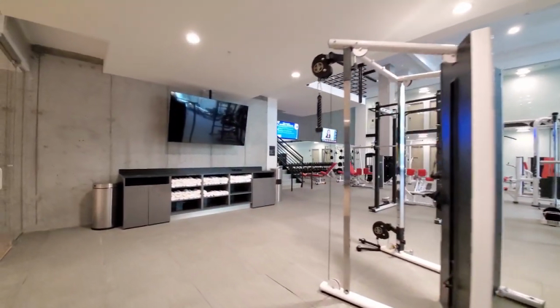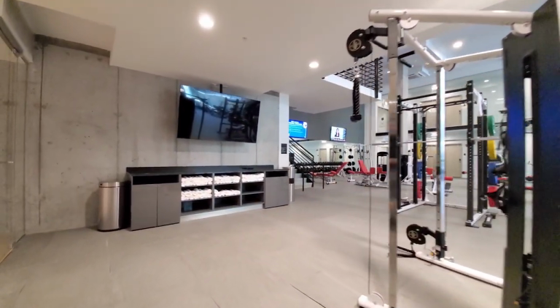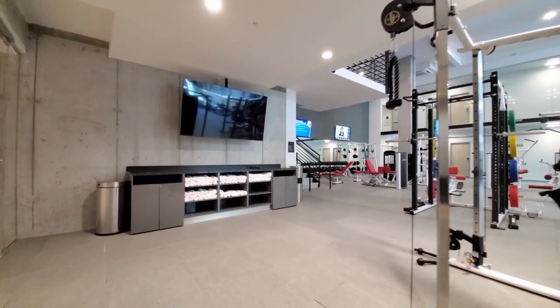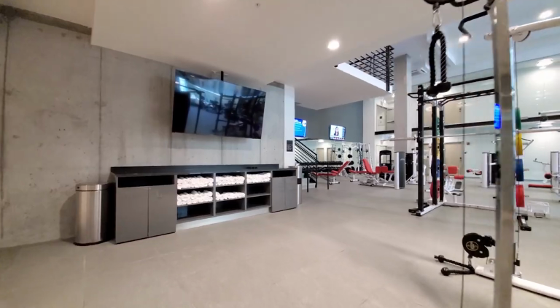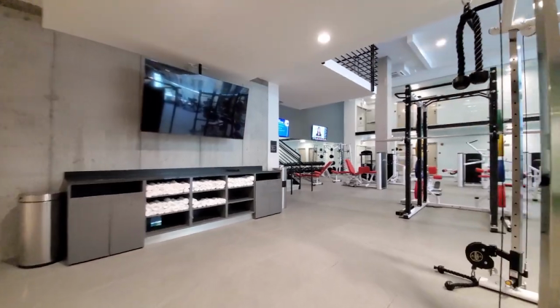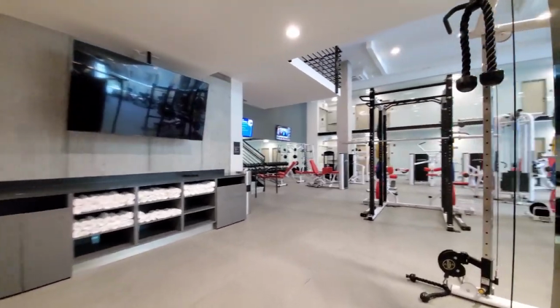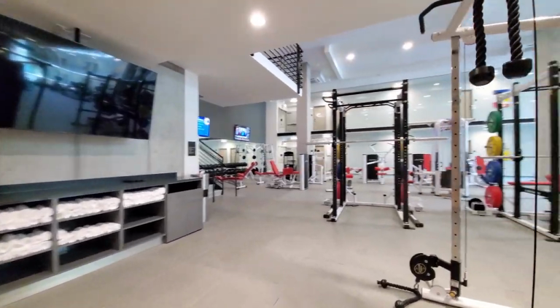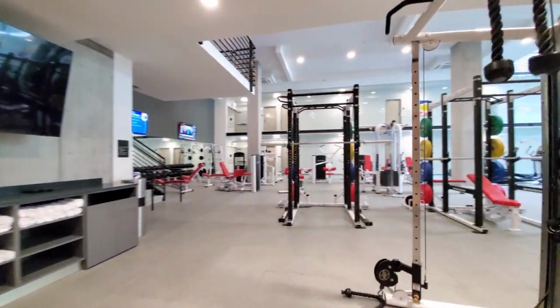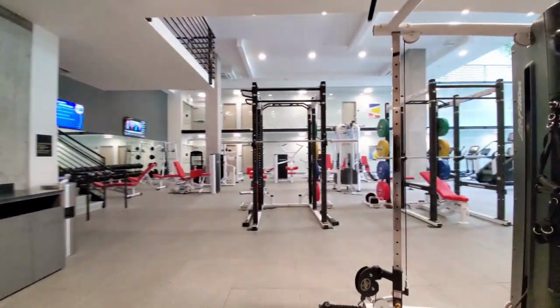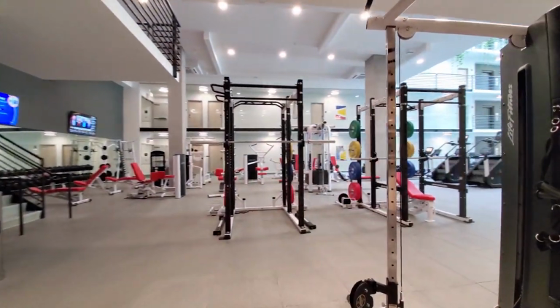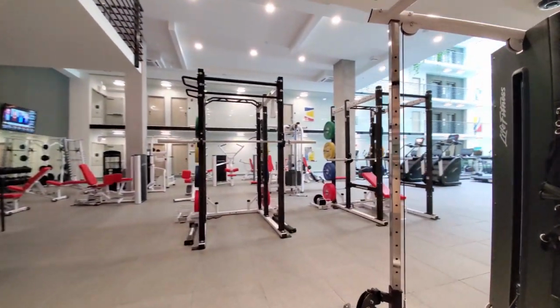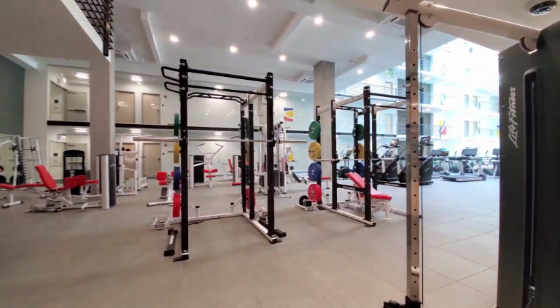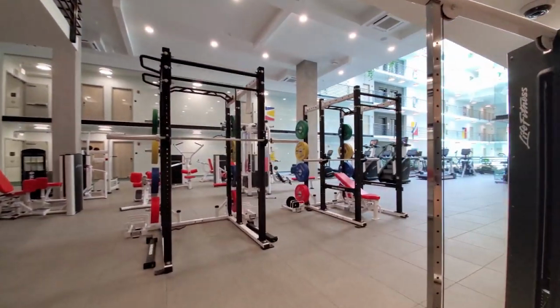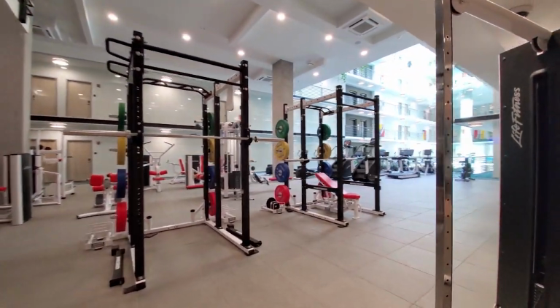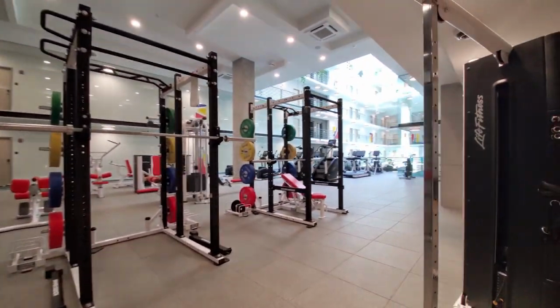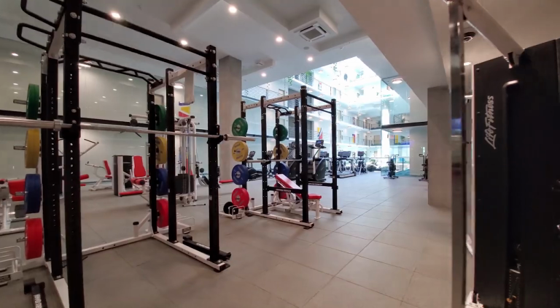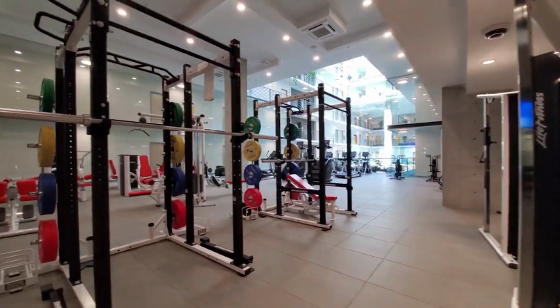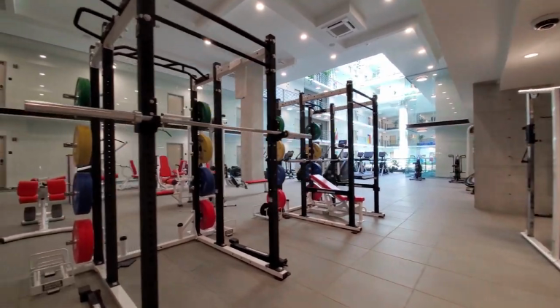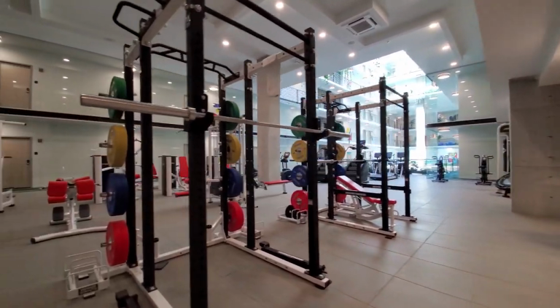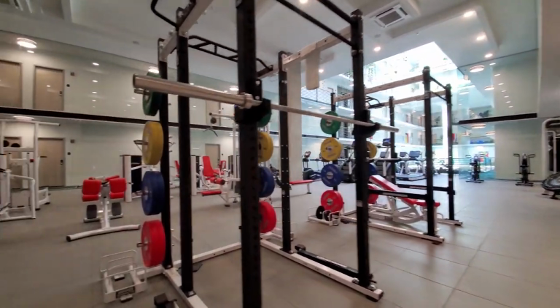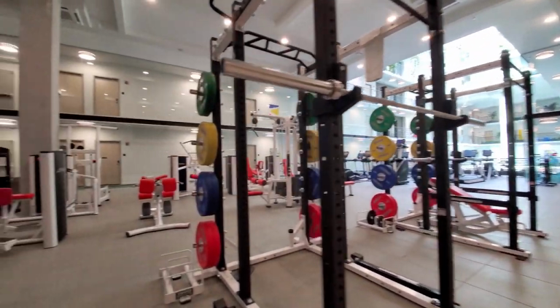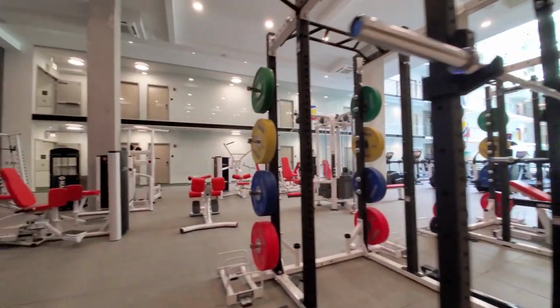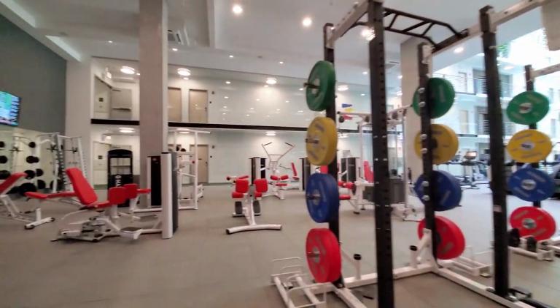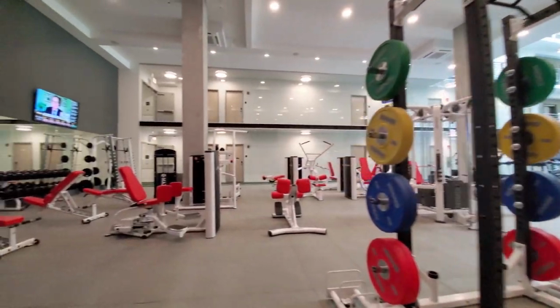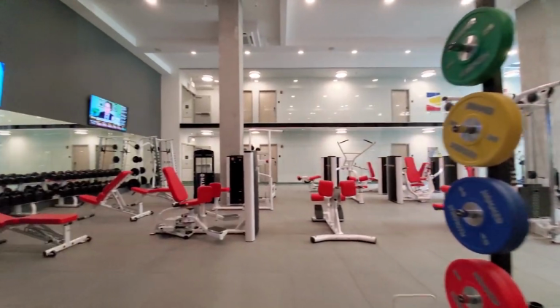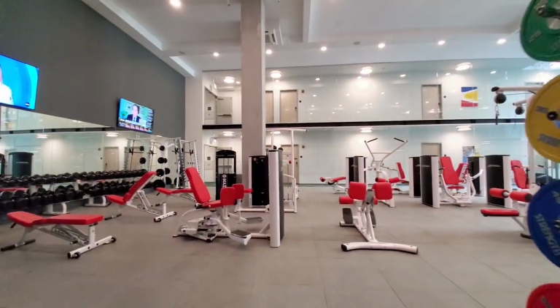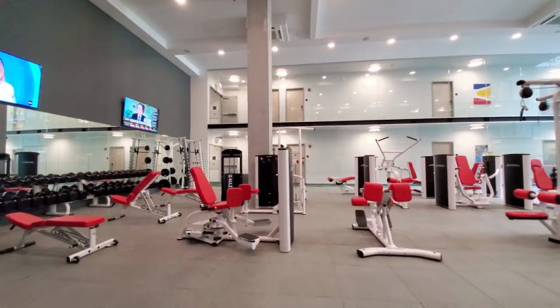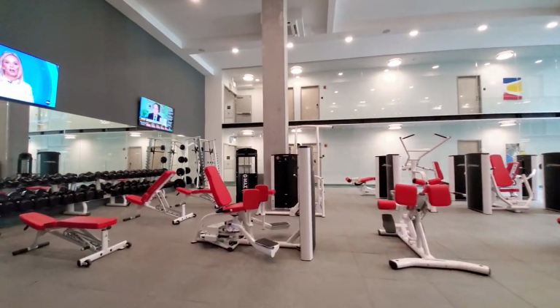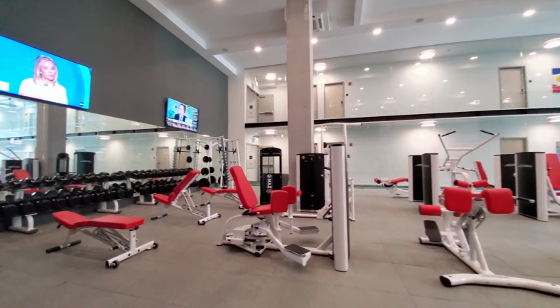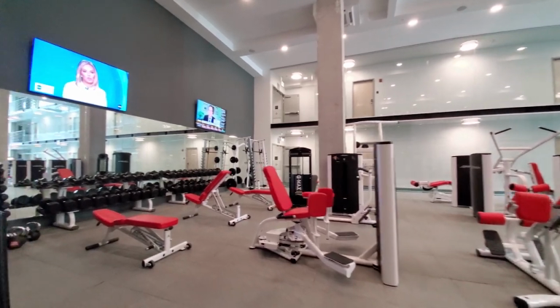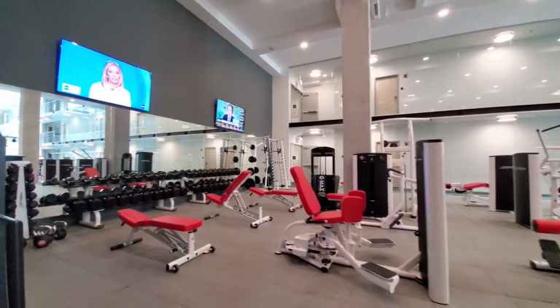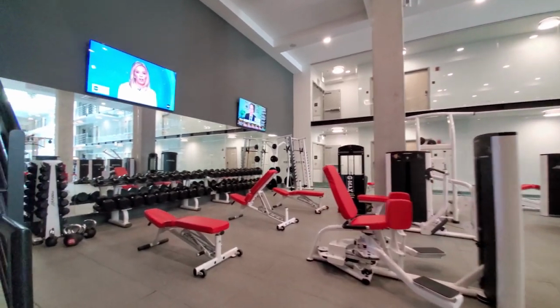The strength training area has complimentary towel service, equipment for heavy weights, kettlebells, dumbbells, adjustable benches, a G-Max machine, and a lot more. Glass walls provide residents a view into the space as they head to and from their homes.